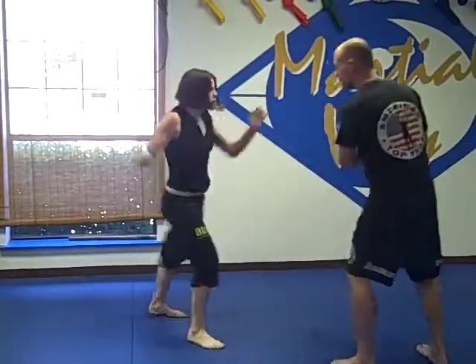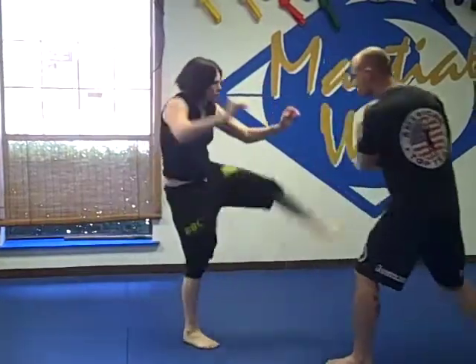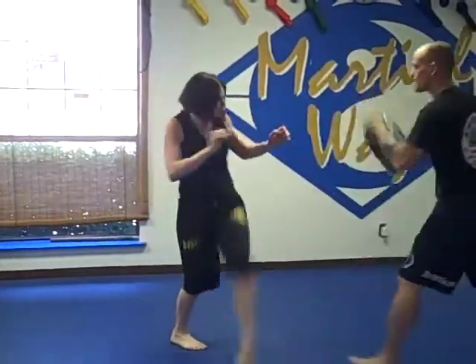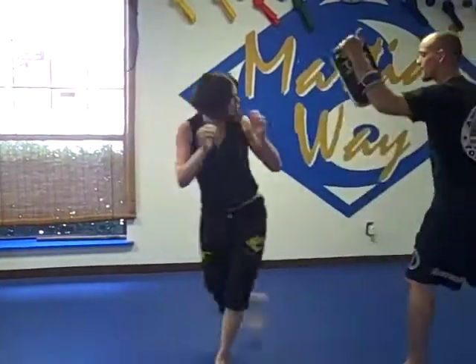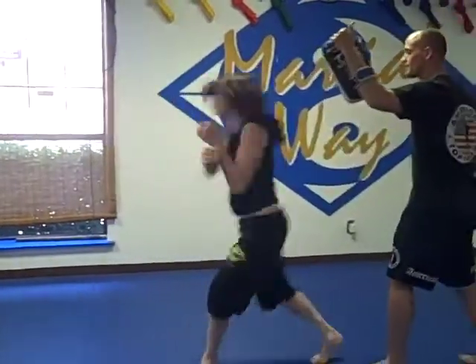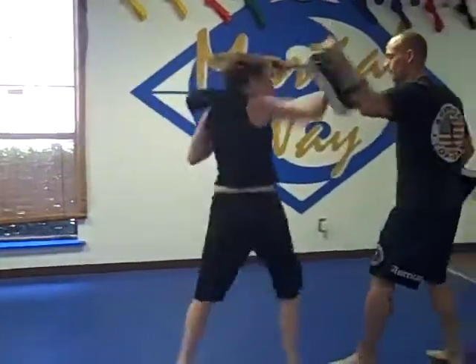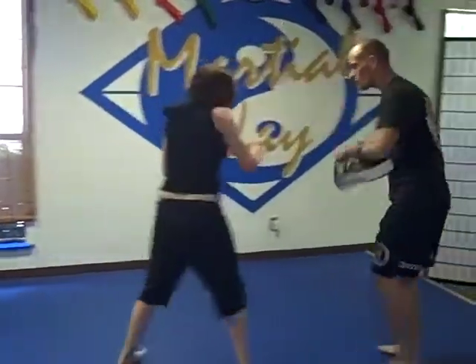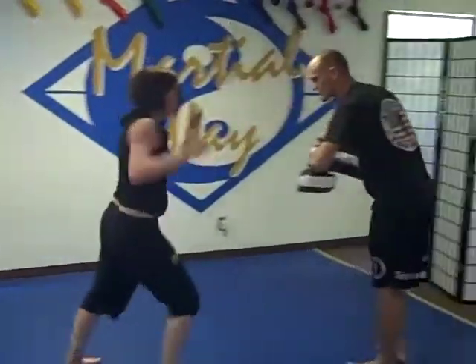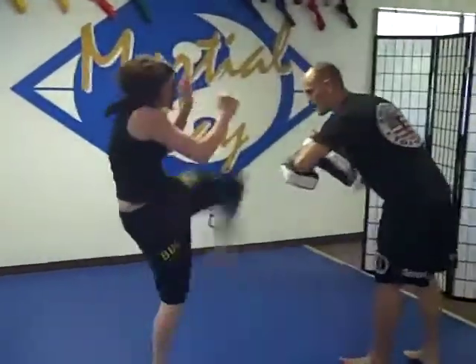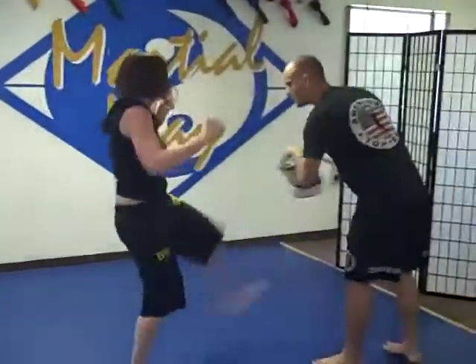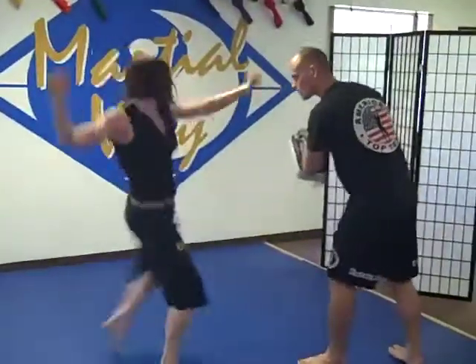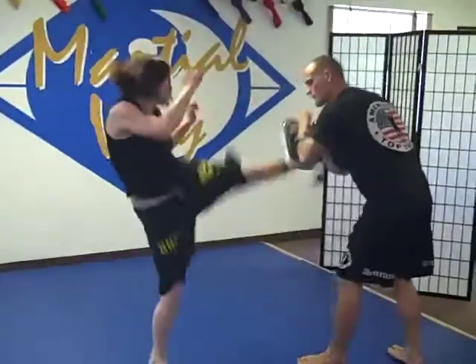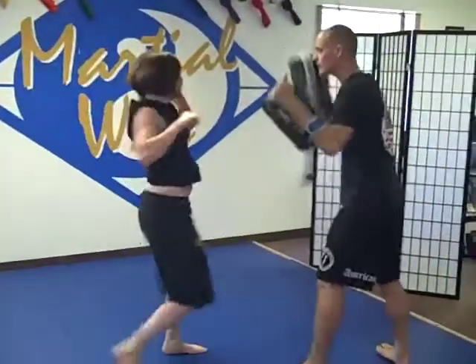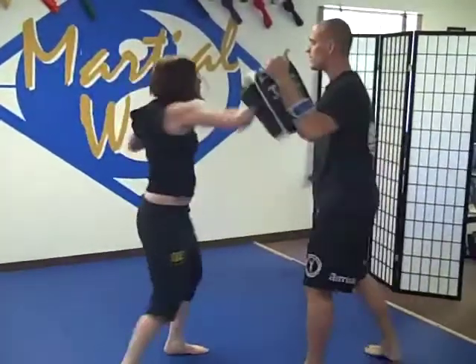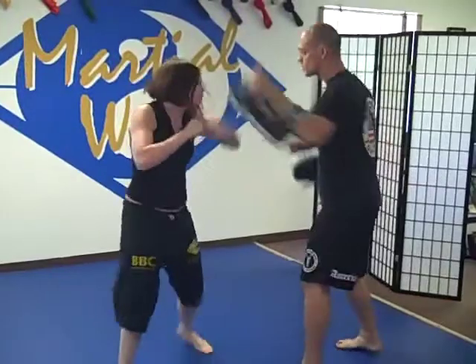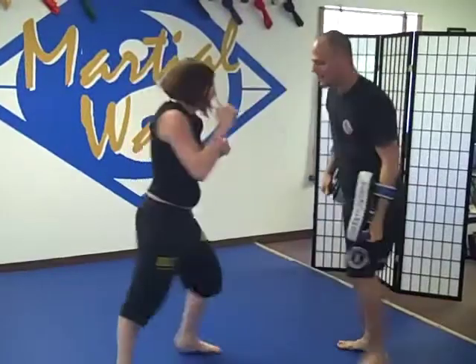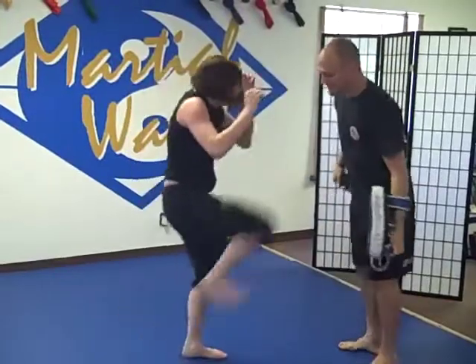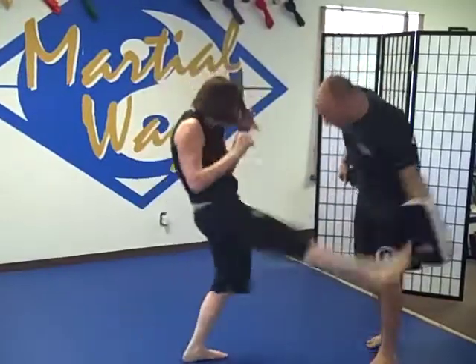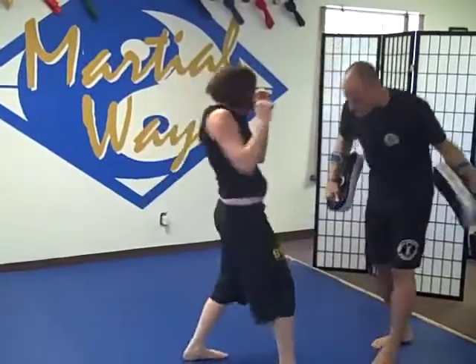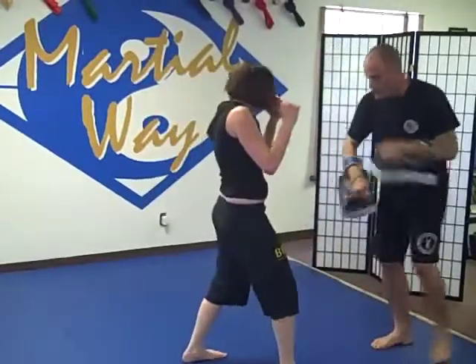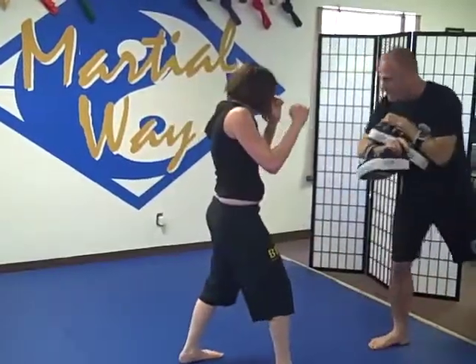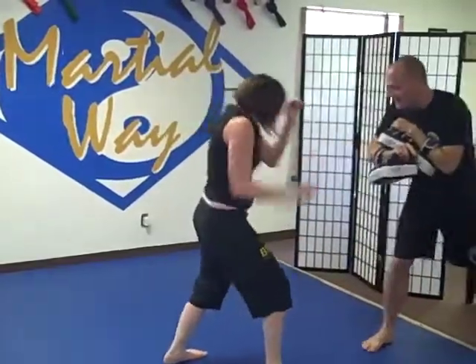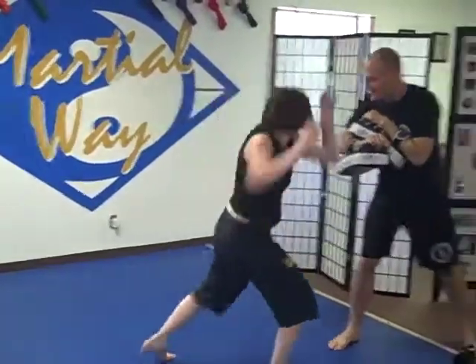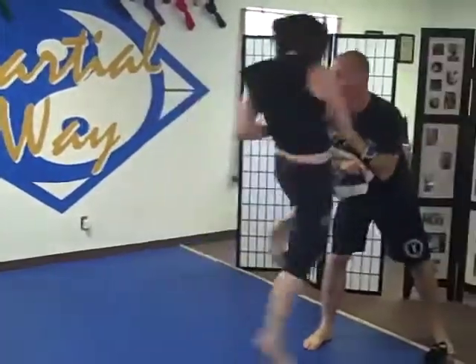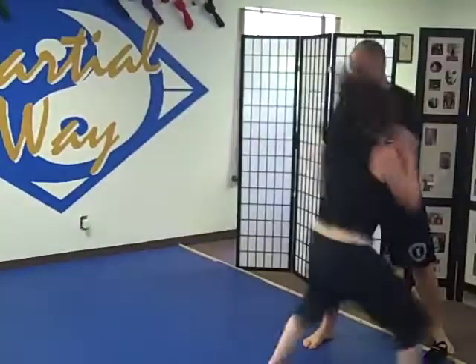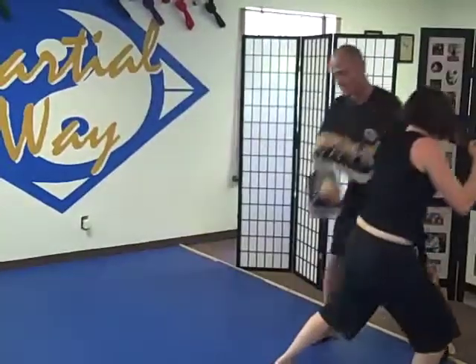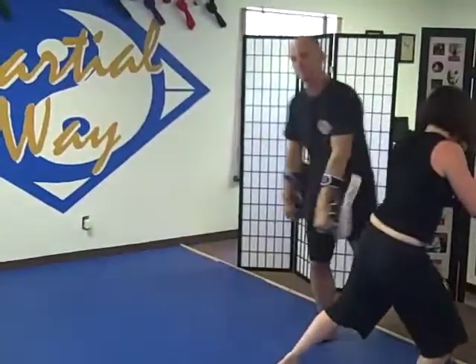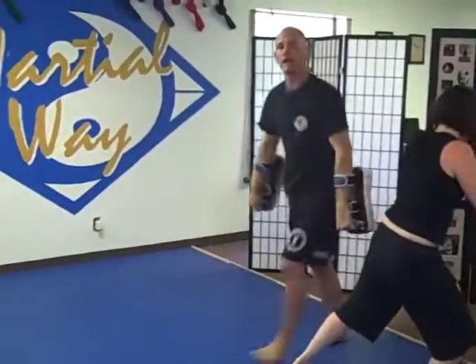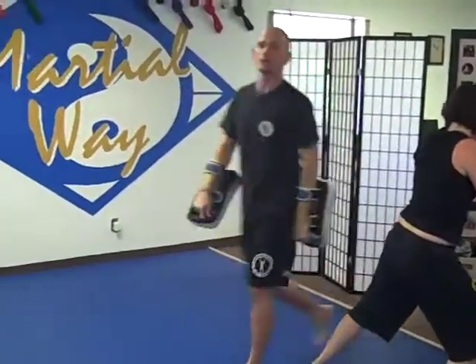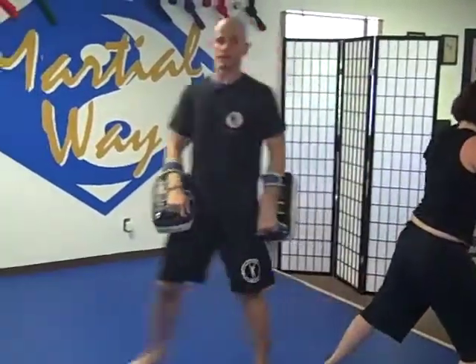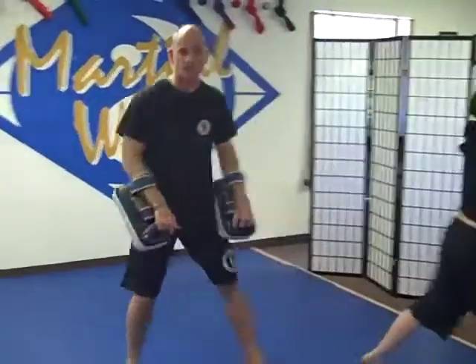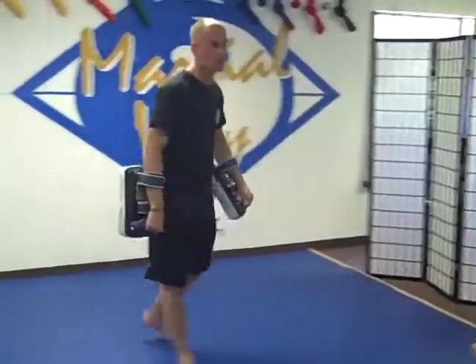Miss for the spinning back fist — boom, jig tech, kick, cross hook, the dump tech pushes them back, and then boom, that flying left knee.